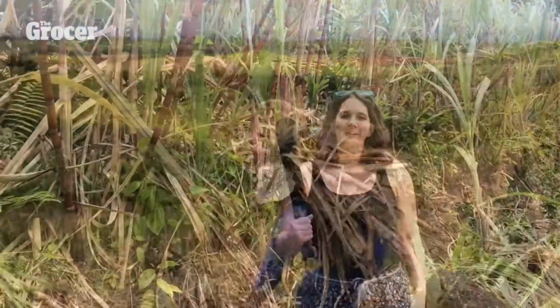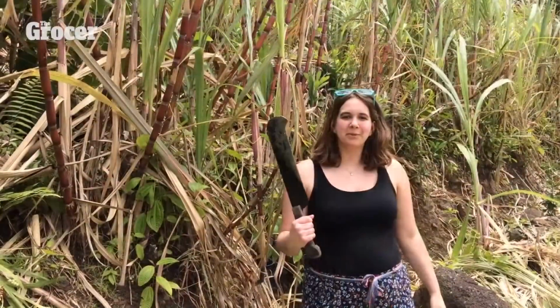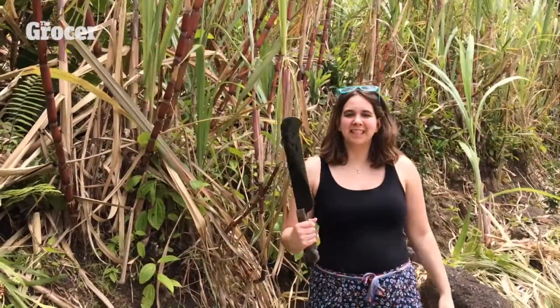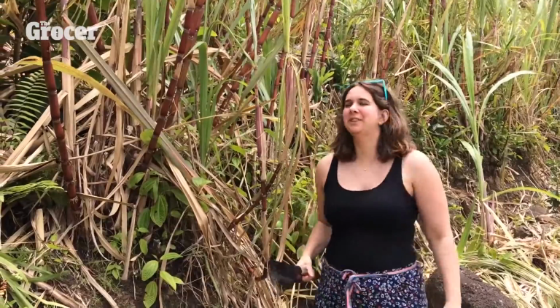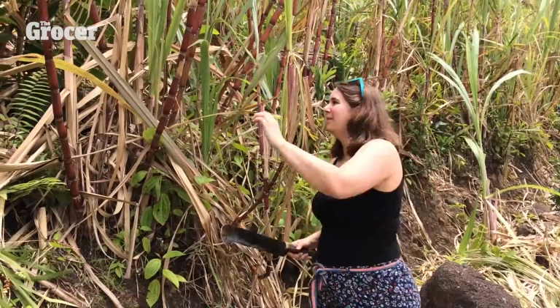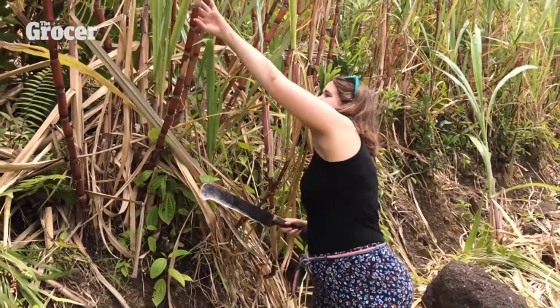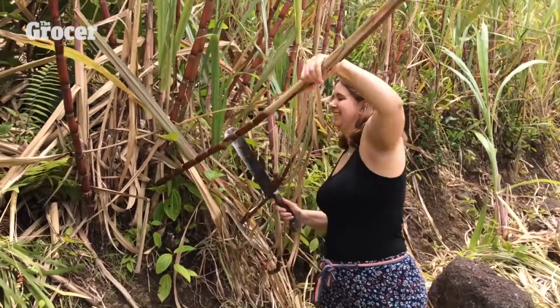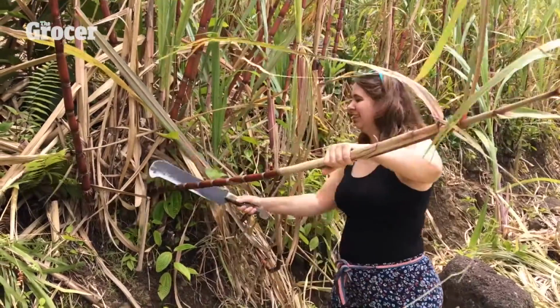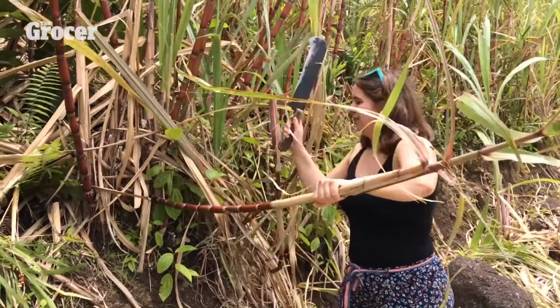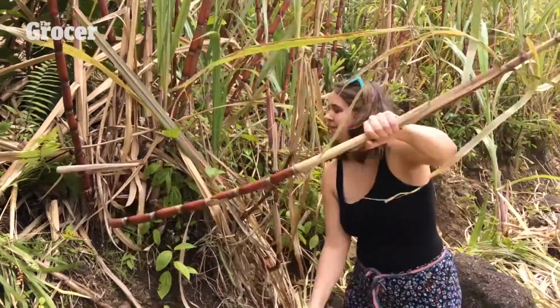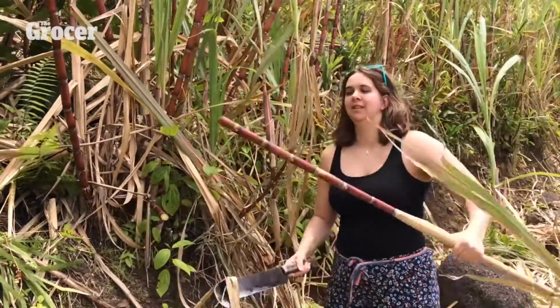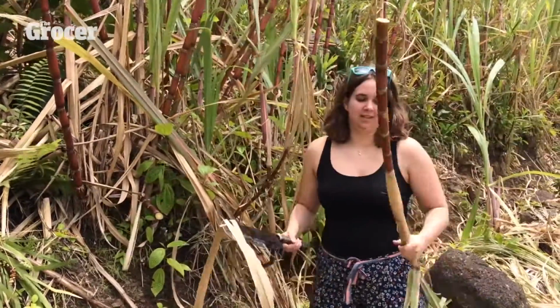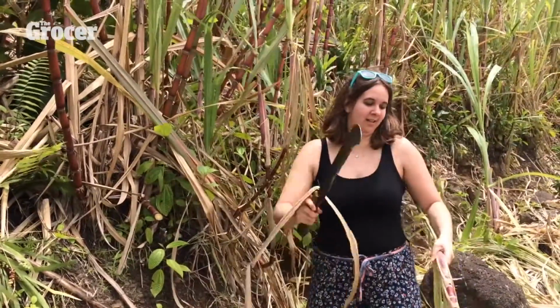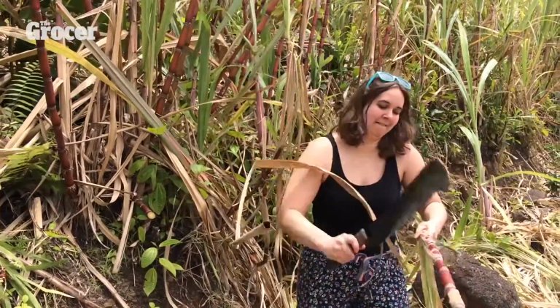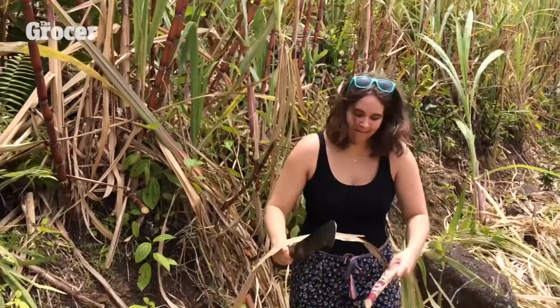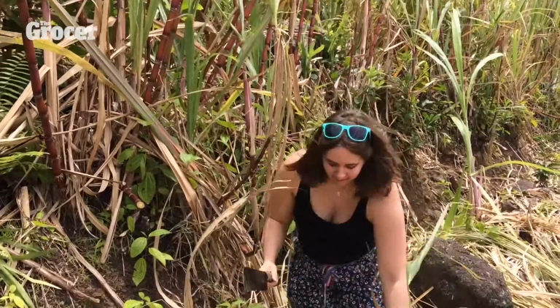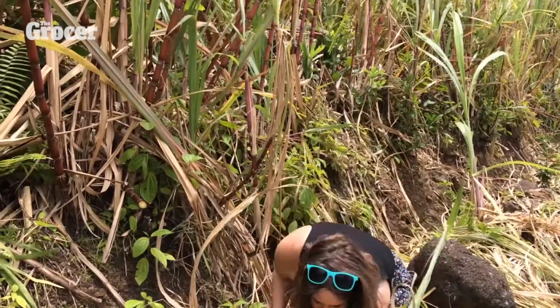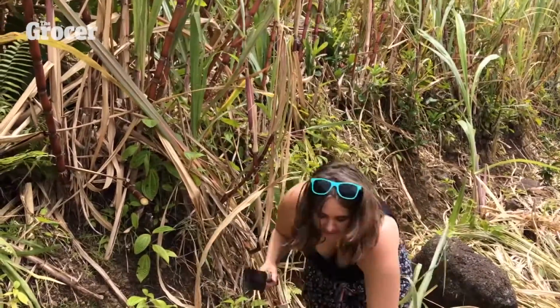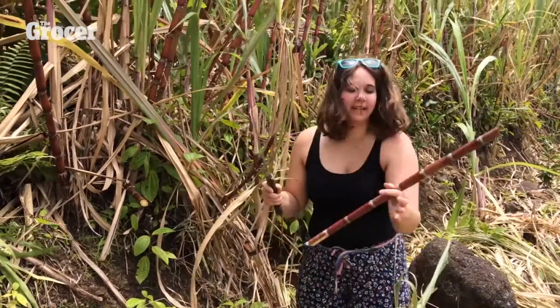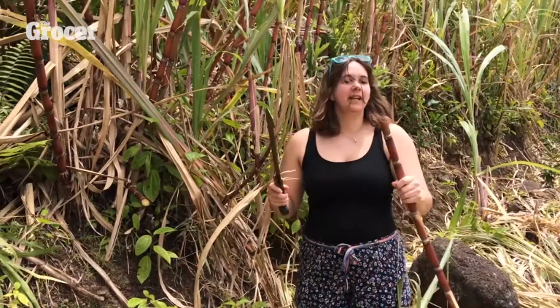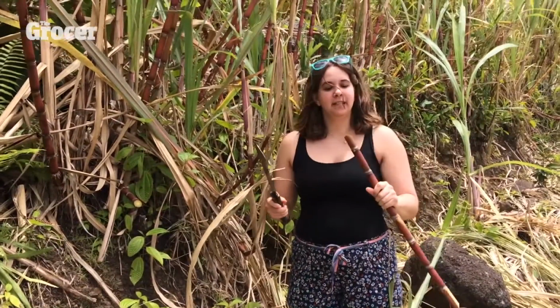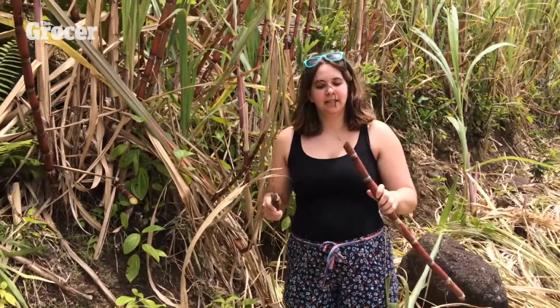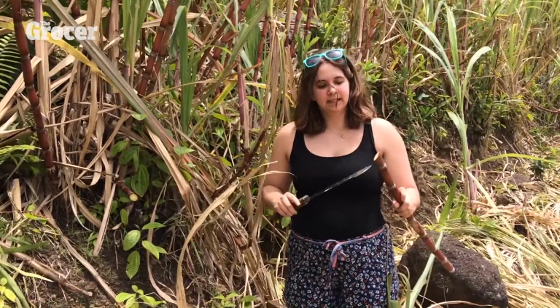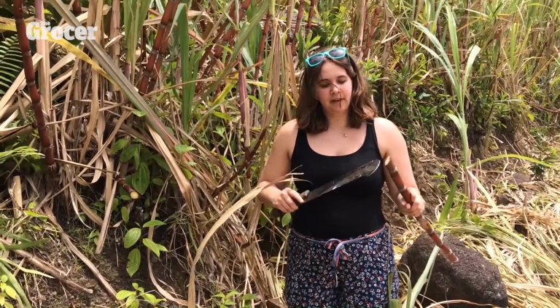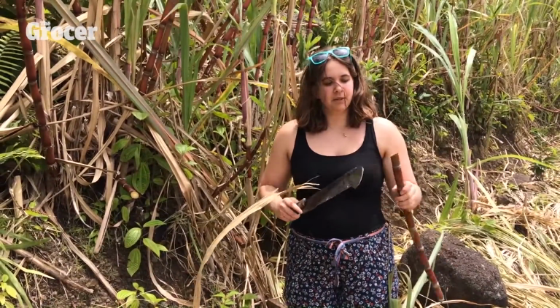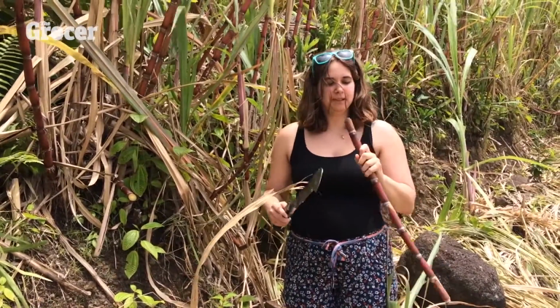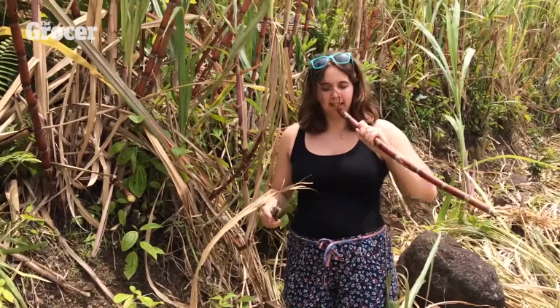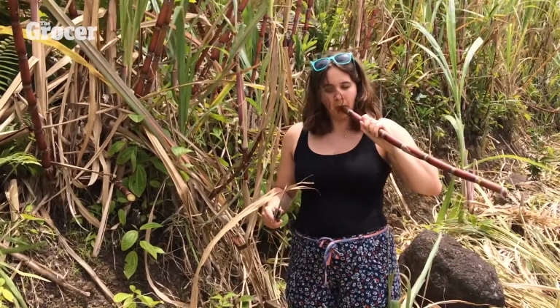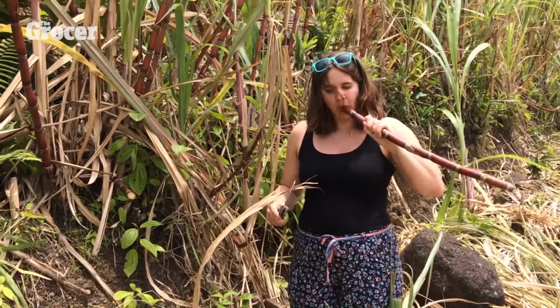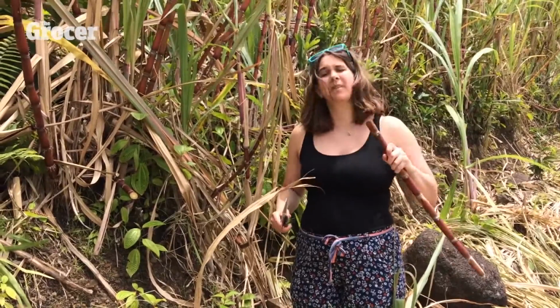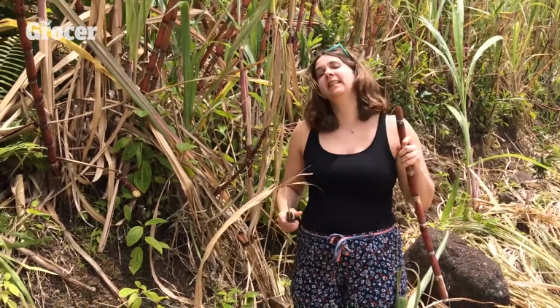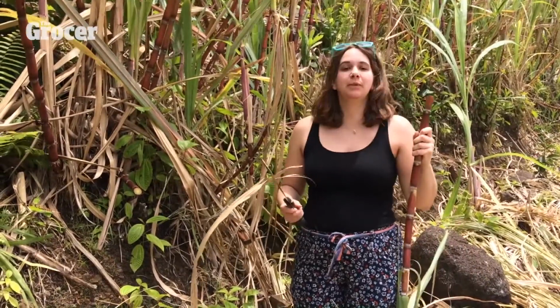I'm armed with my machete, we'll see what happens. And if you look inside you'll see it's very fibrous, but to eat it, that is really sweet.